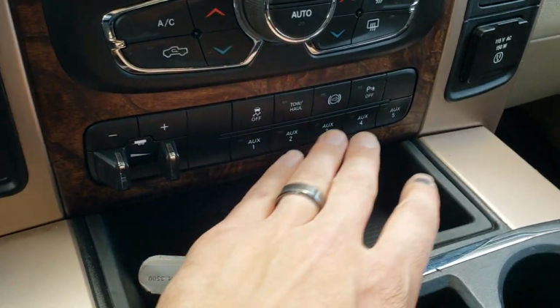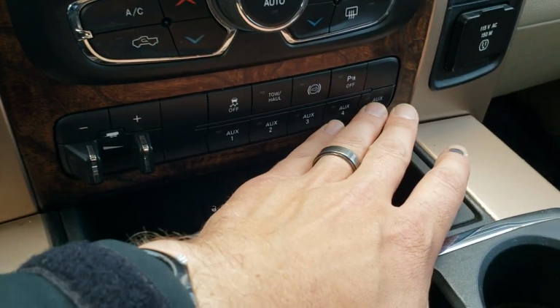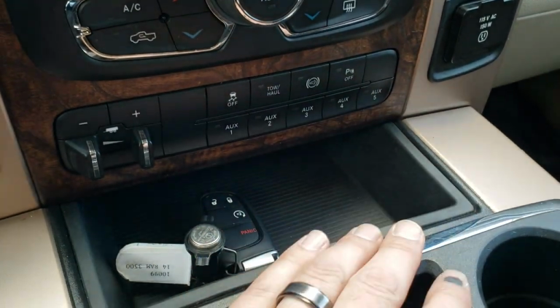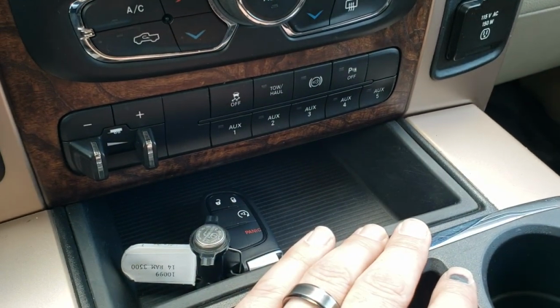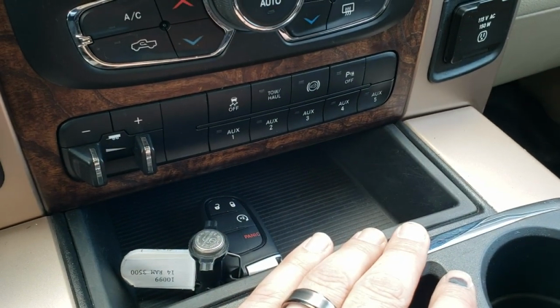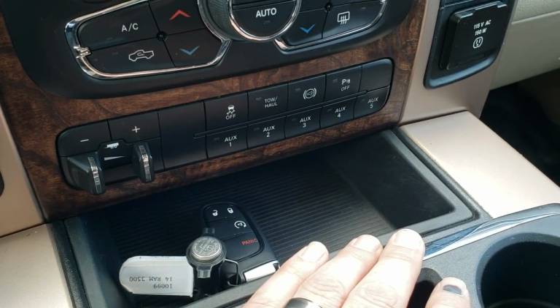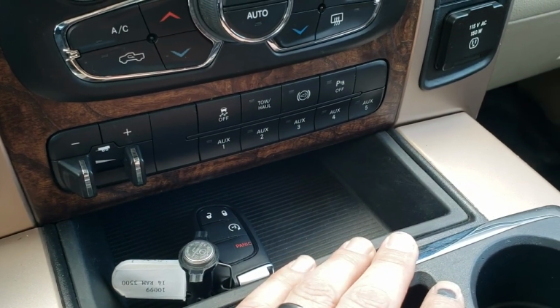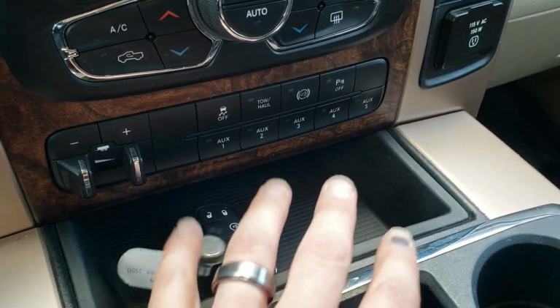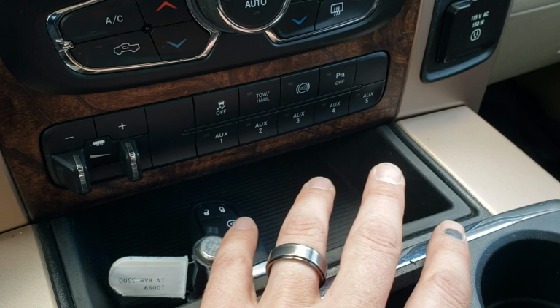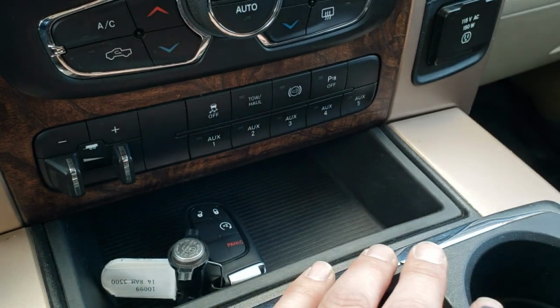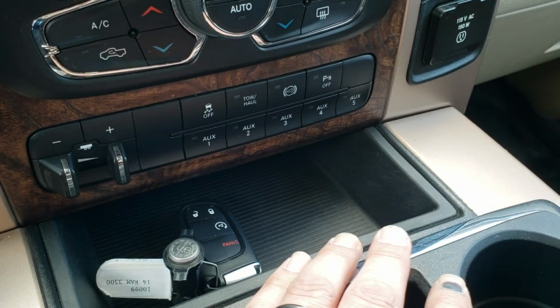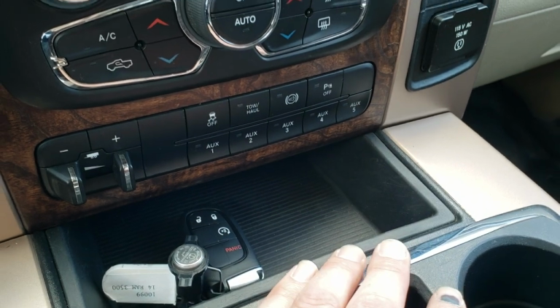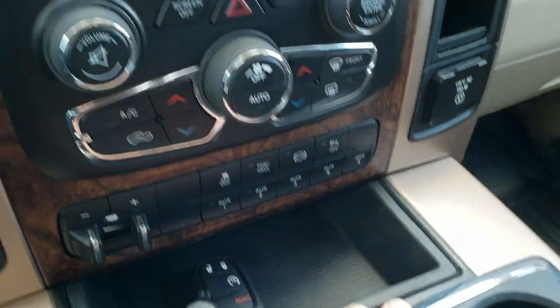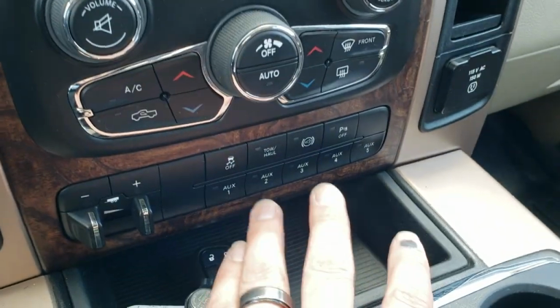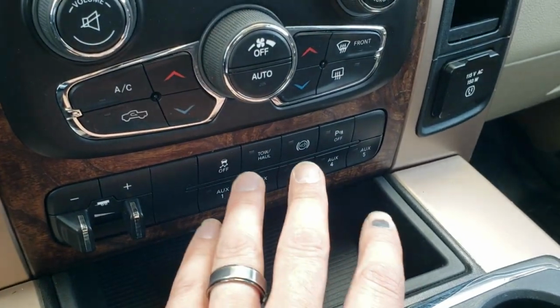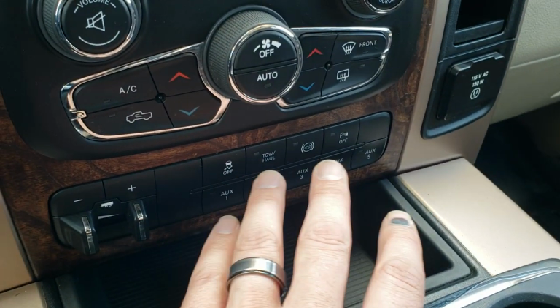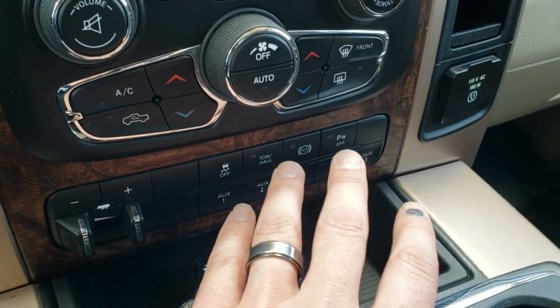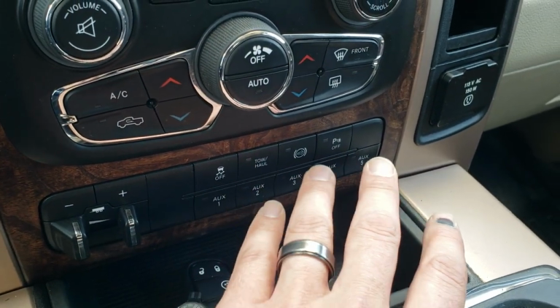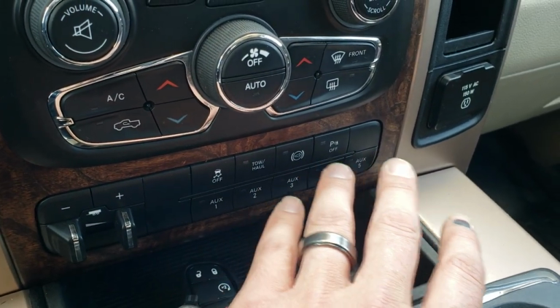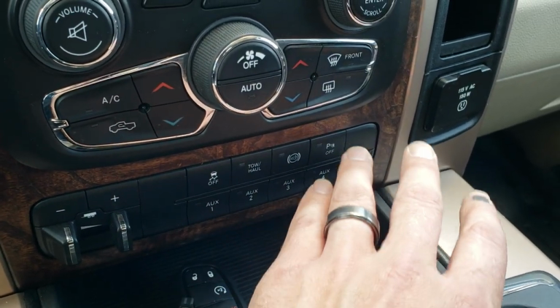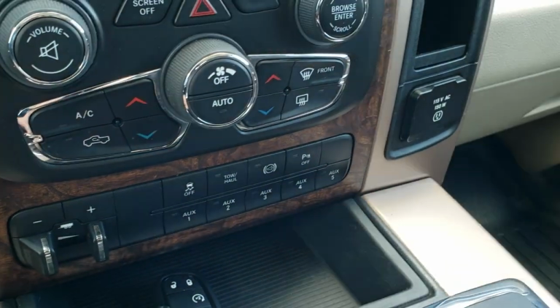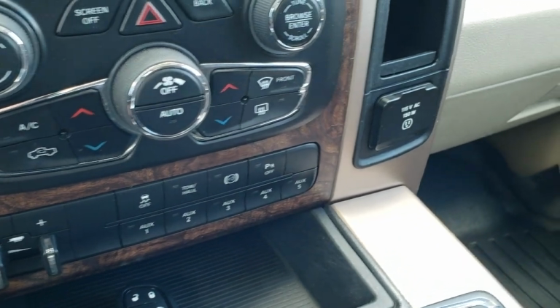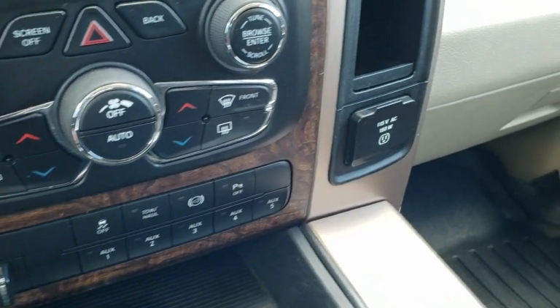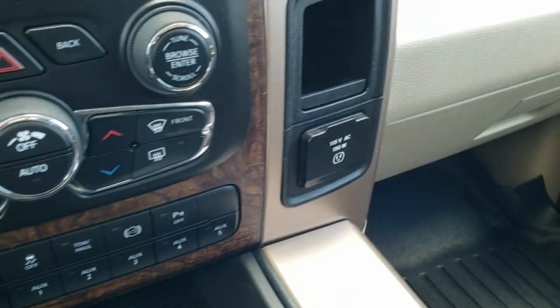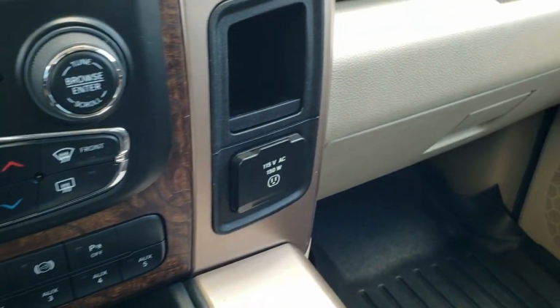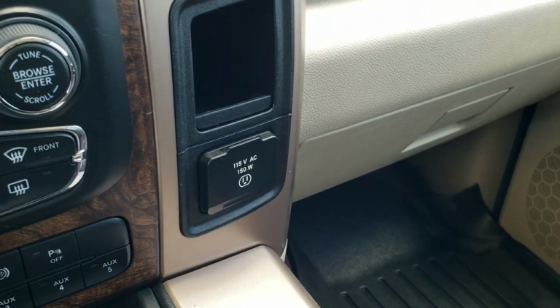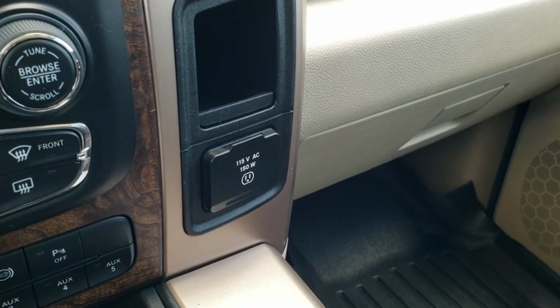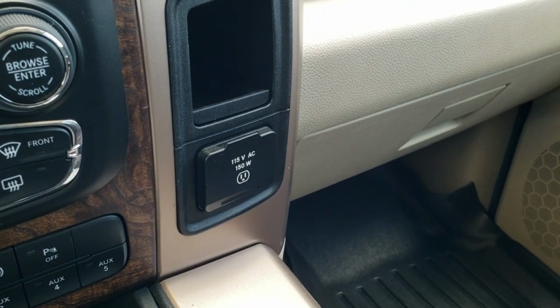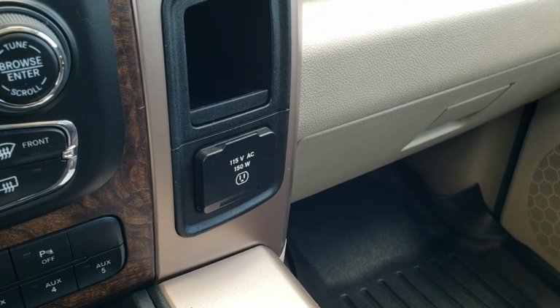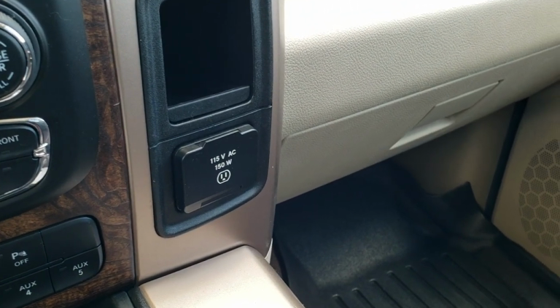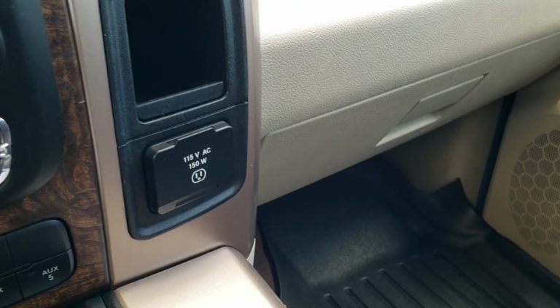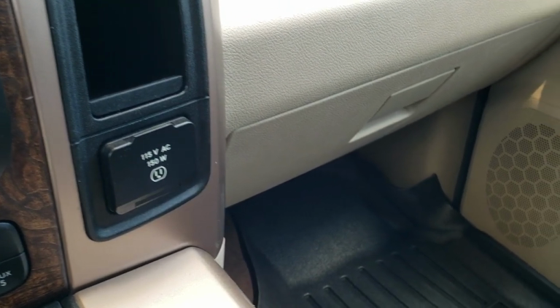You have five auxiliary switches. You have the remote start on the key for the Enter and Go as well. Stability control, tow-haul, factory exhaust brake, and your backup parking sensors right there. 115-volt, 150-watt plug-in.